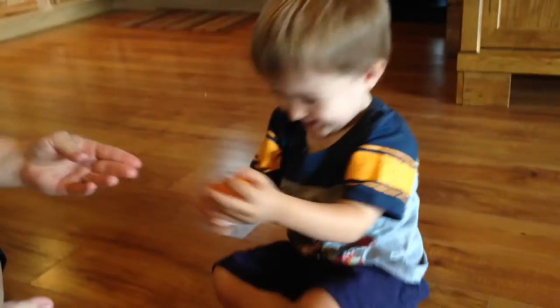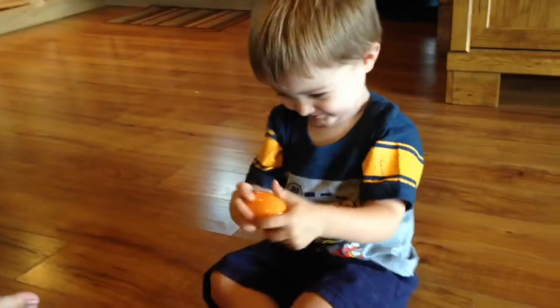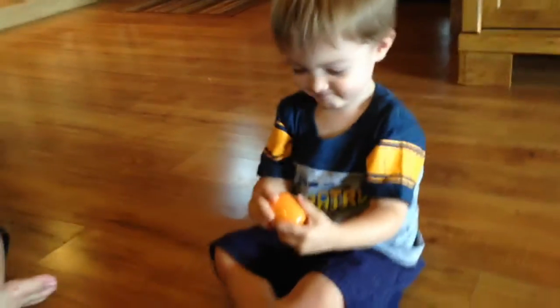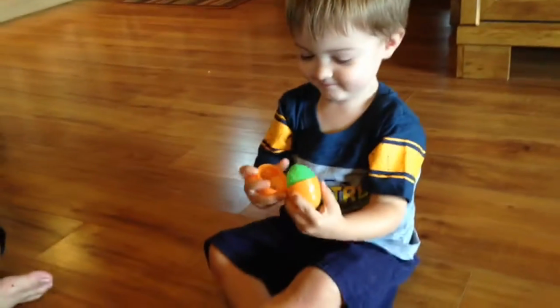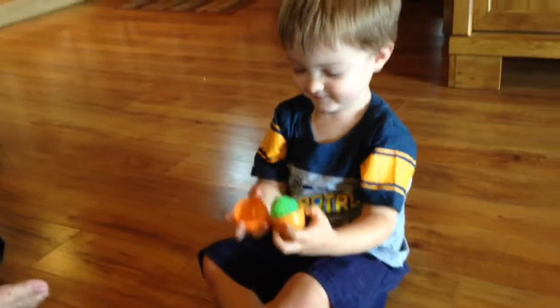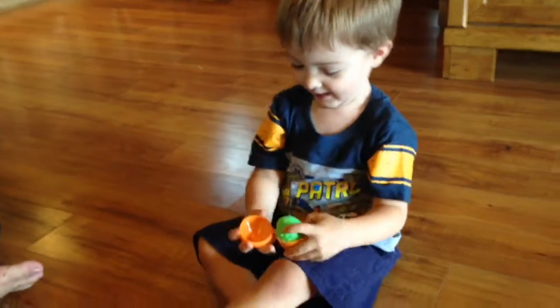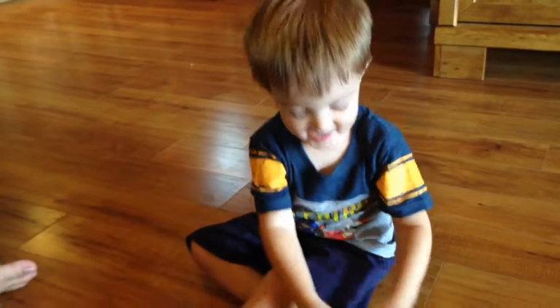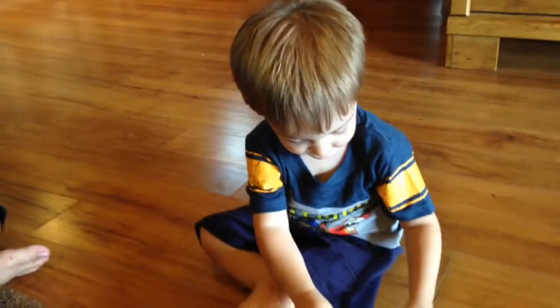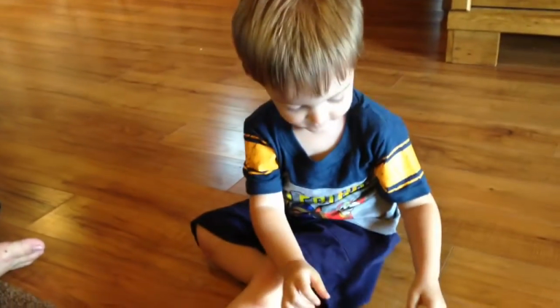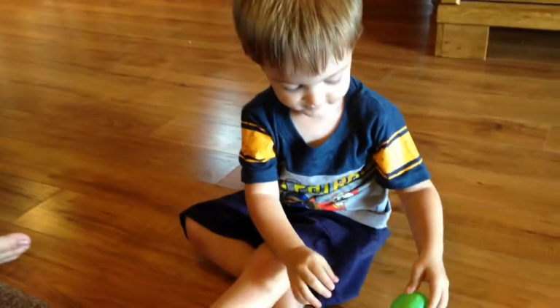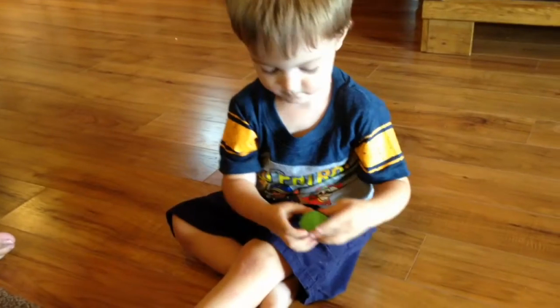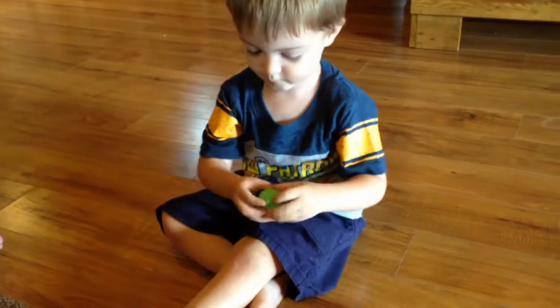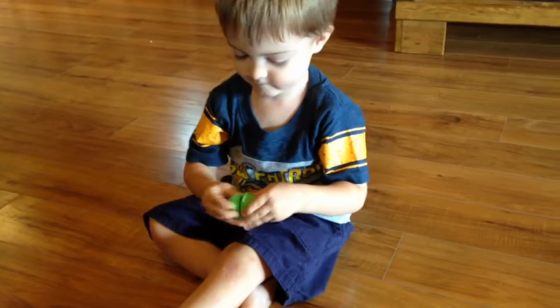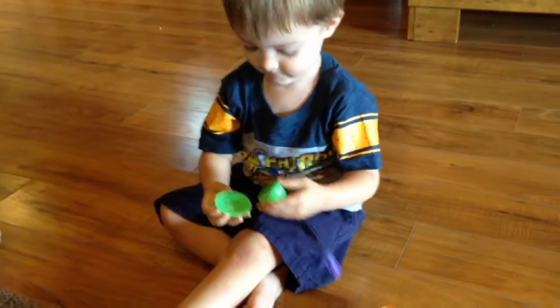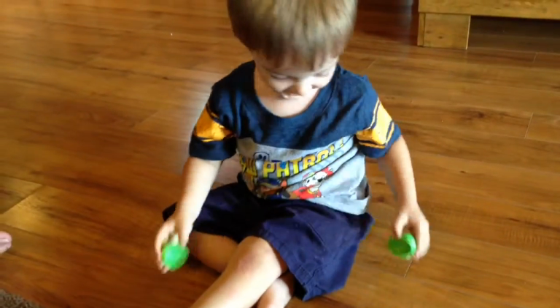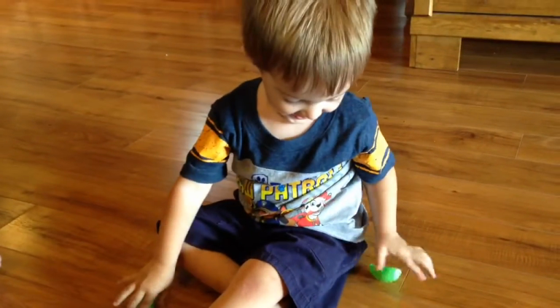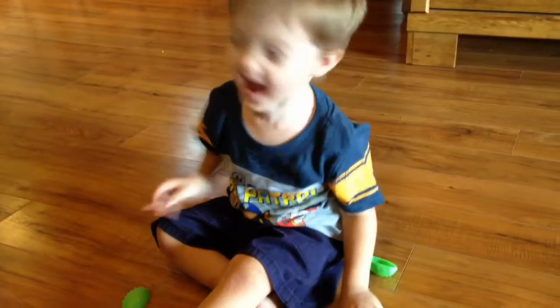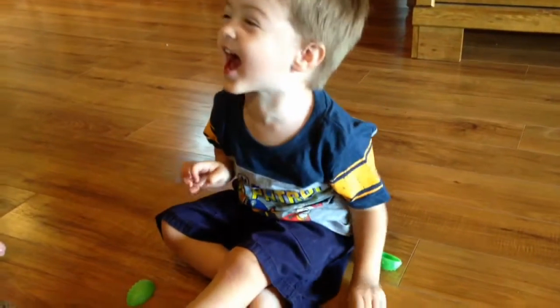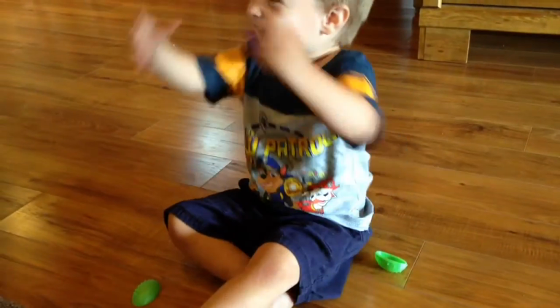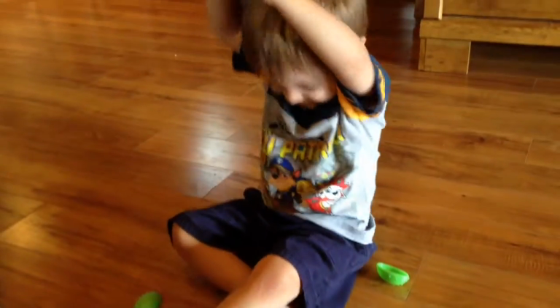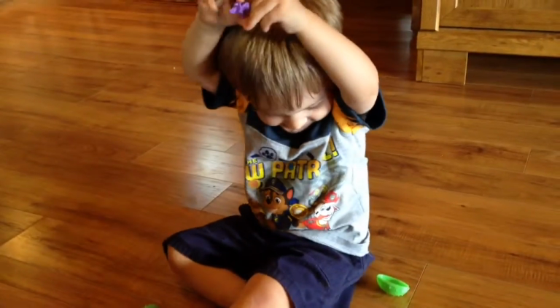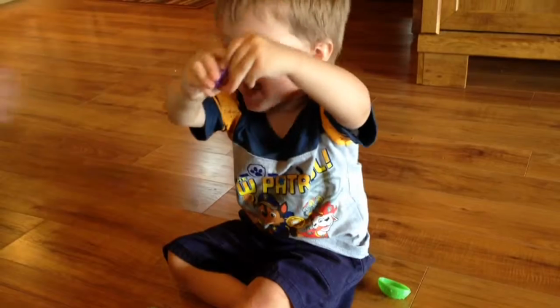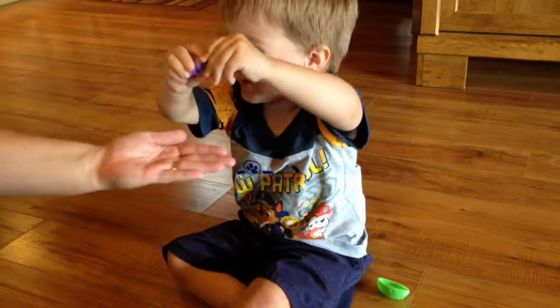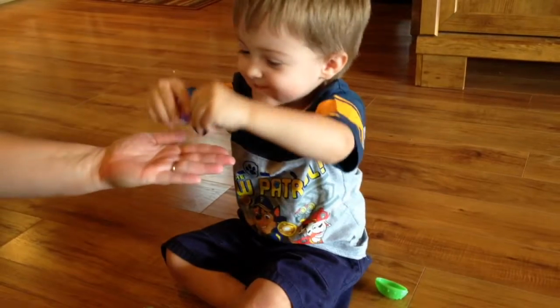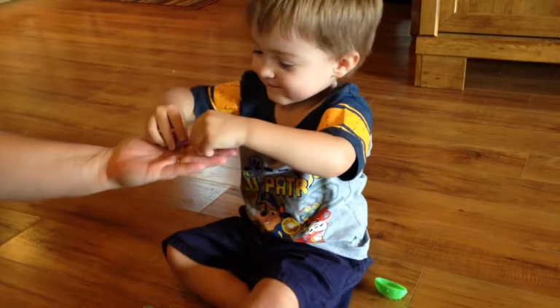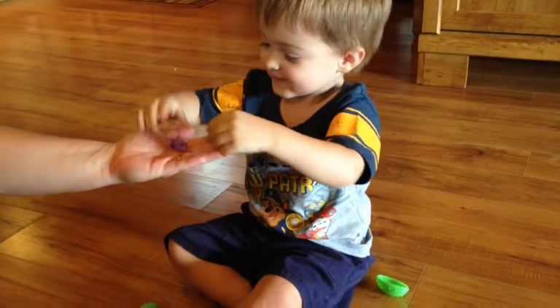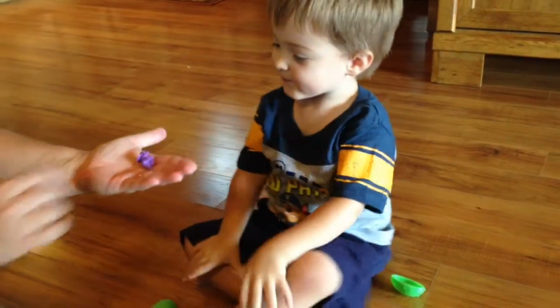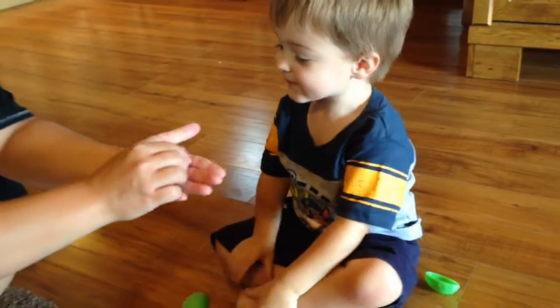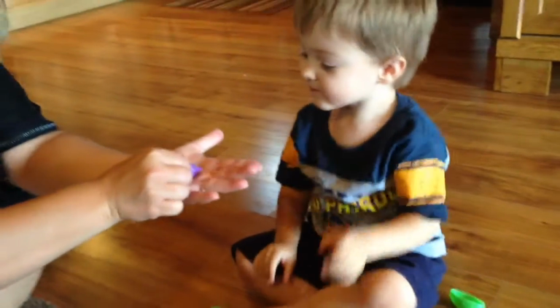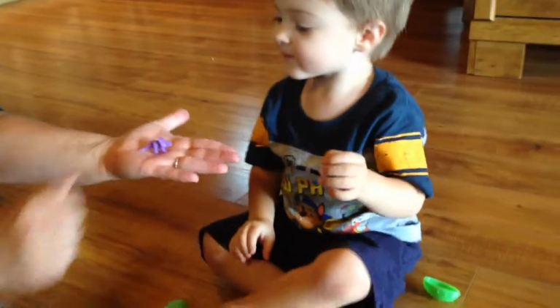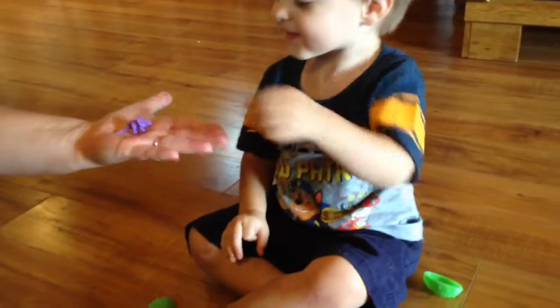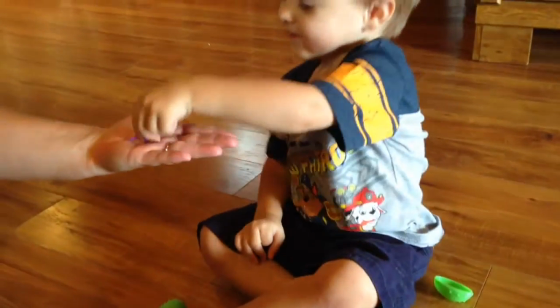We're going to start looking at eggs. There's the orange egg, and inside the orange egg is the green egg. What's inside the green egg? It's a purple dinosaur. Can you put it in my hand, please? Let's show everybody. It's a purple dinosaur.